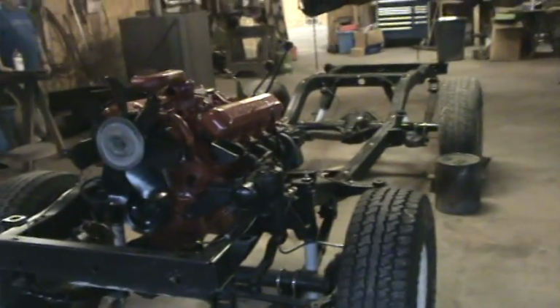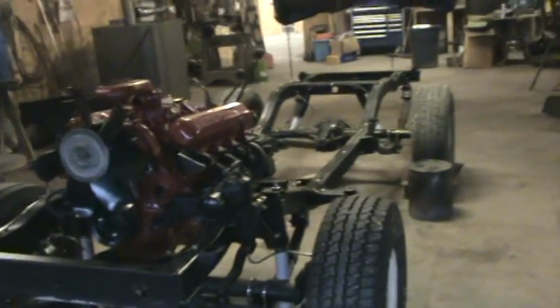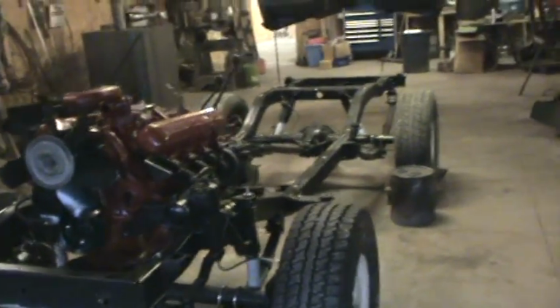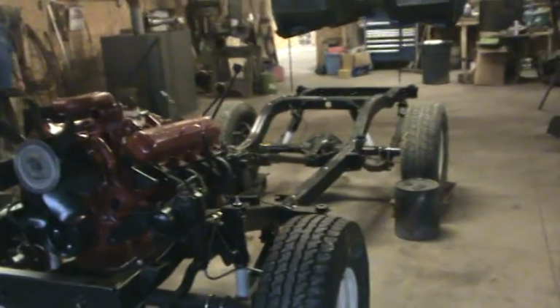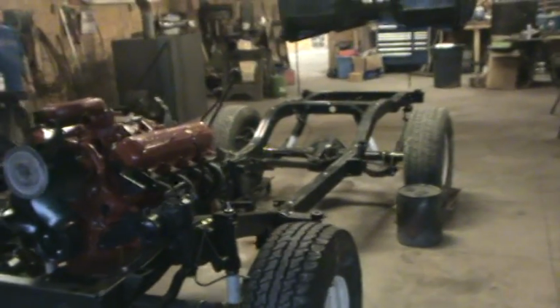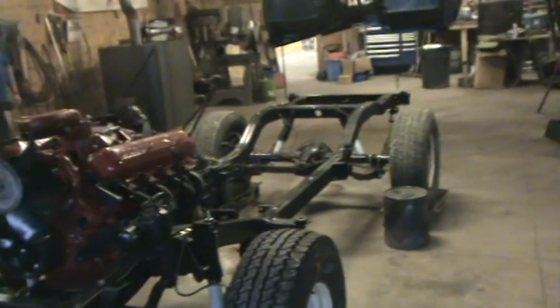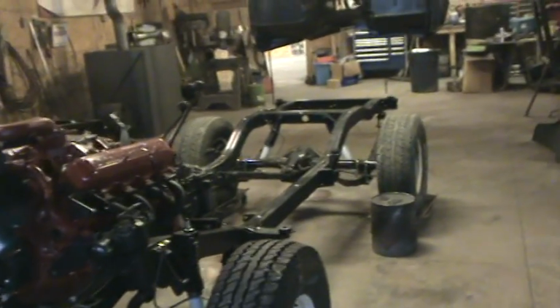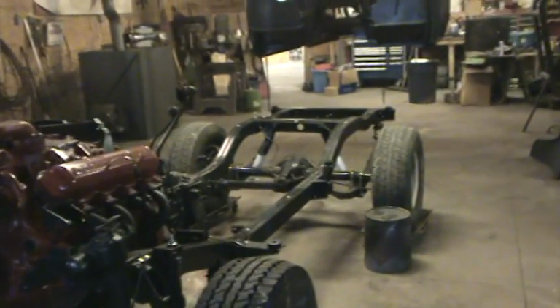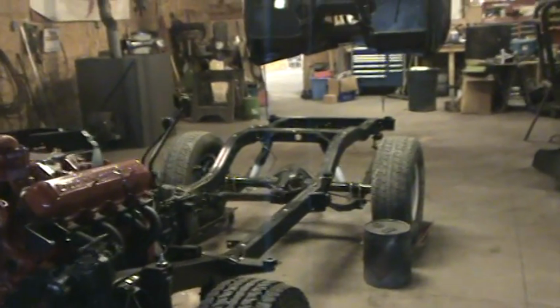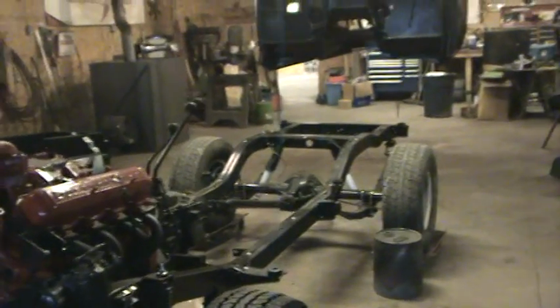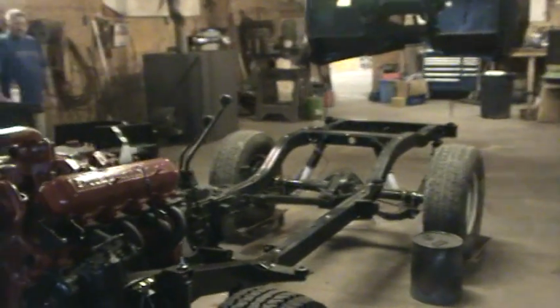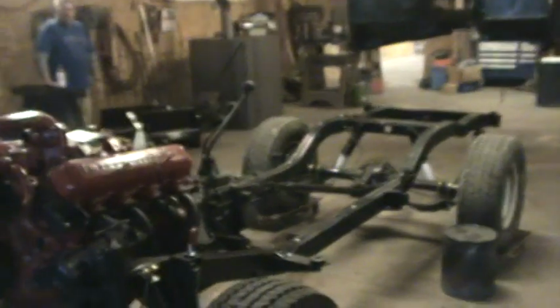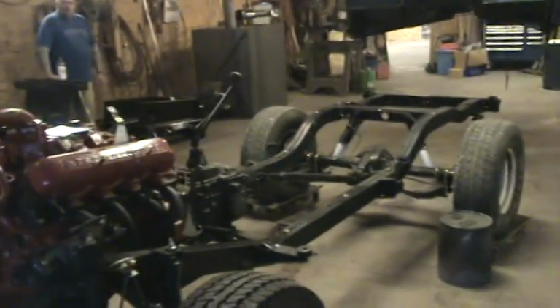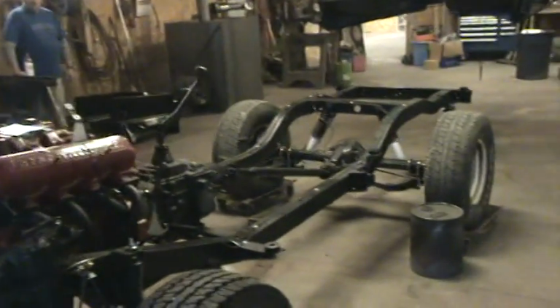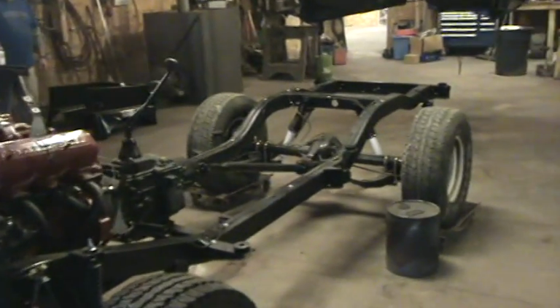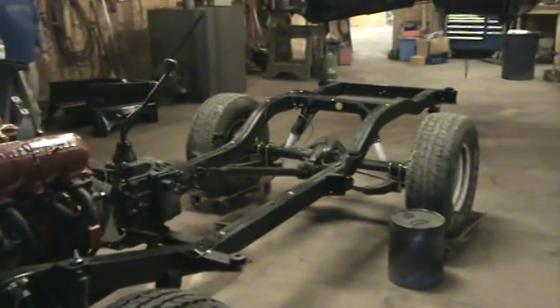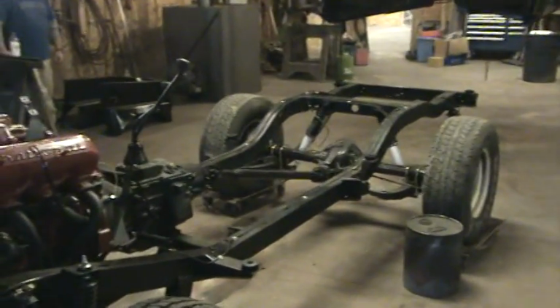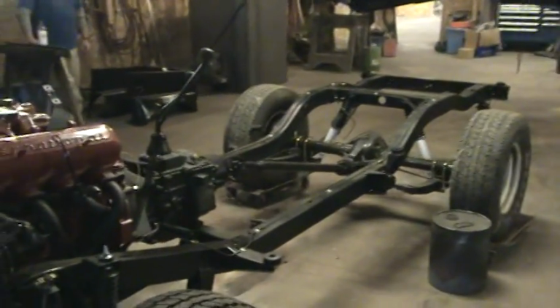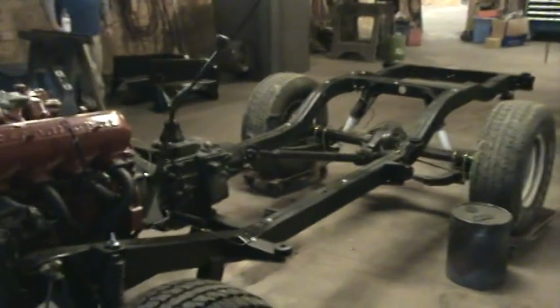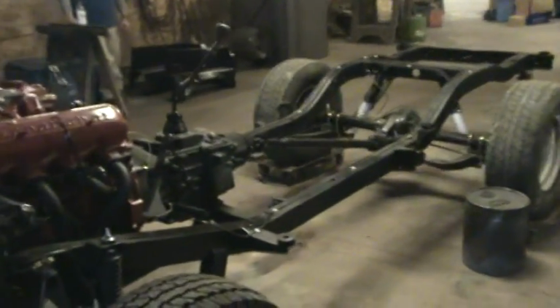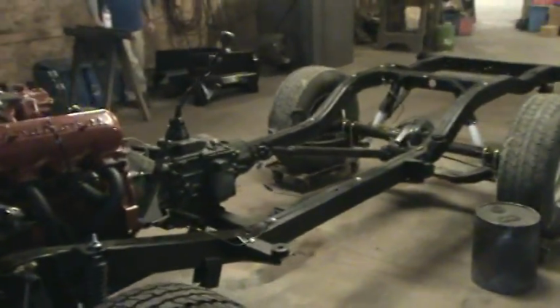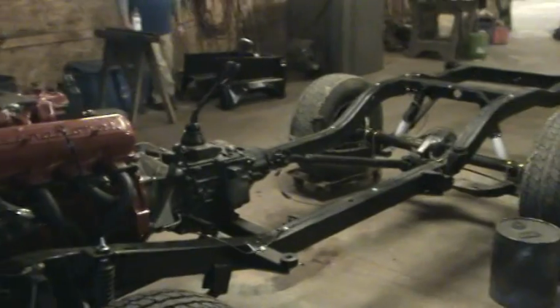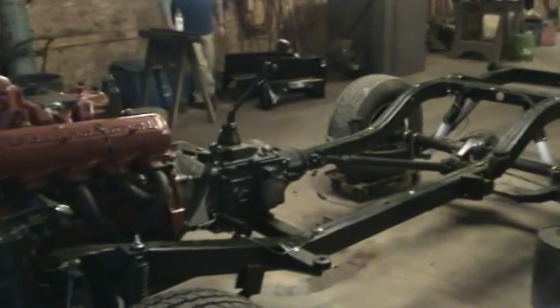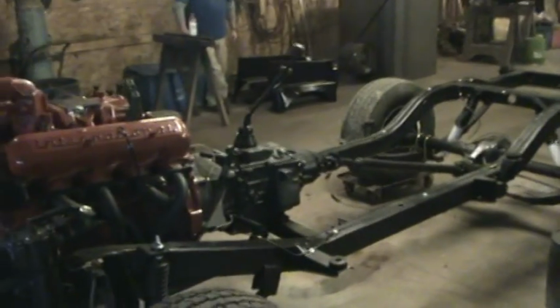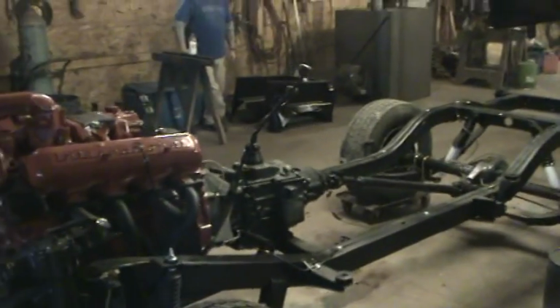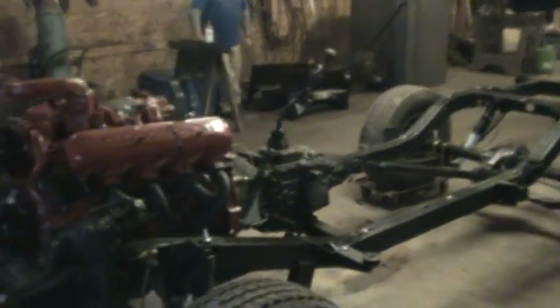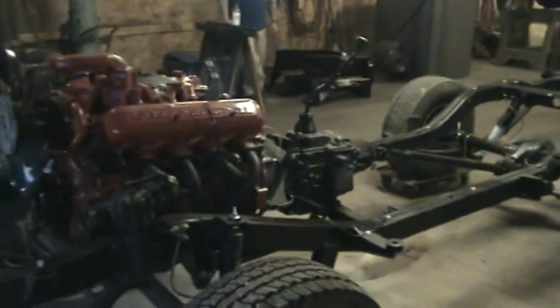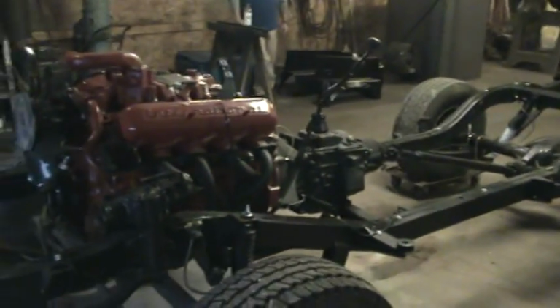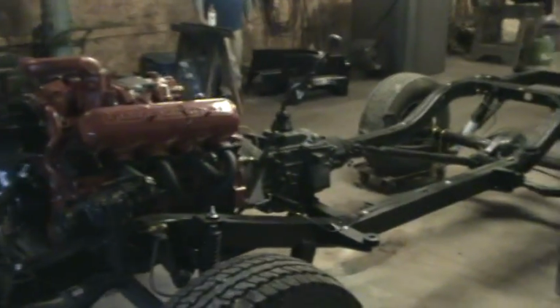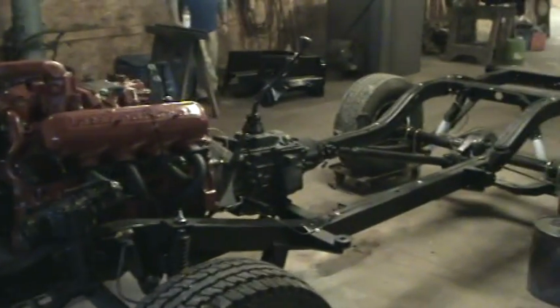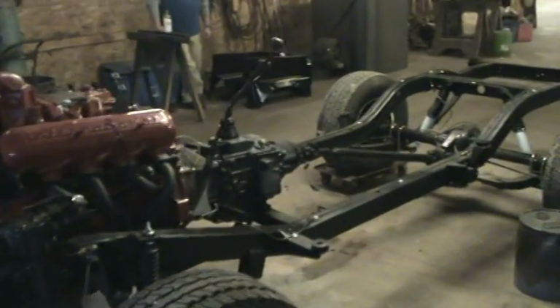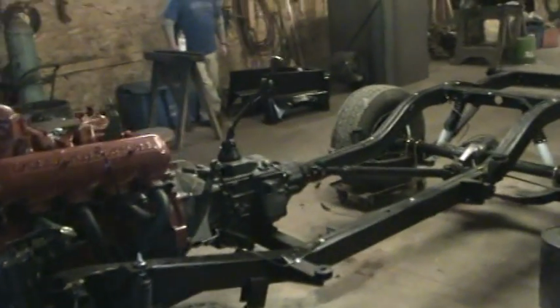Just getting ready to set the body tub back down on it. The chassis is all painted, fluids are filled, and ready to go.